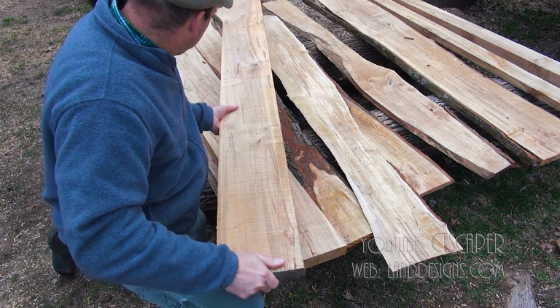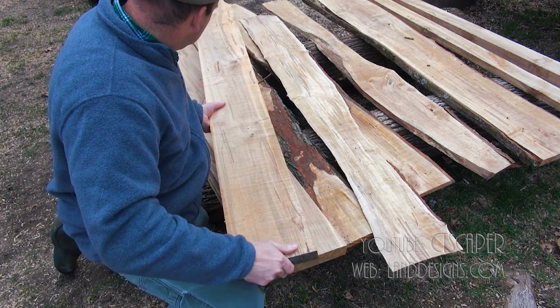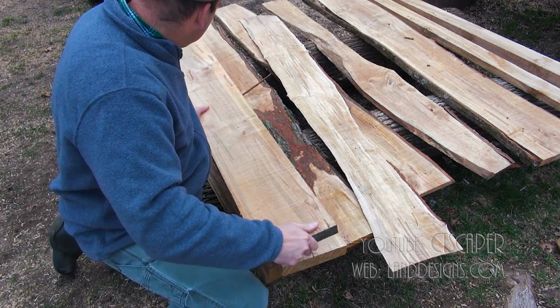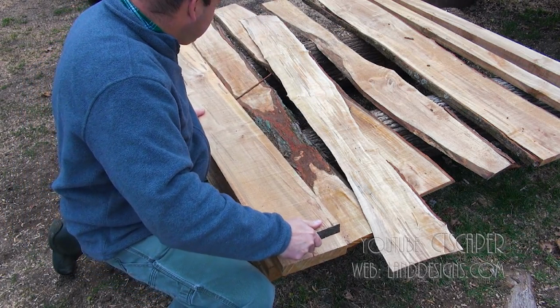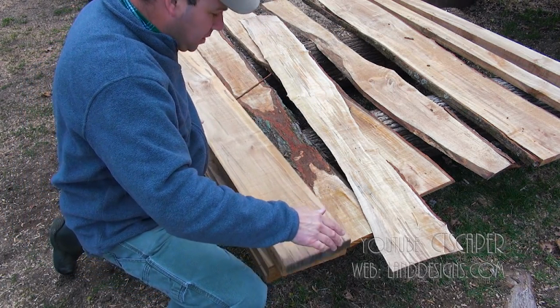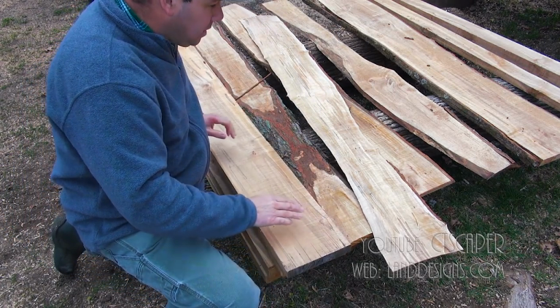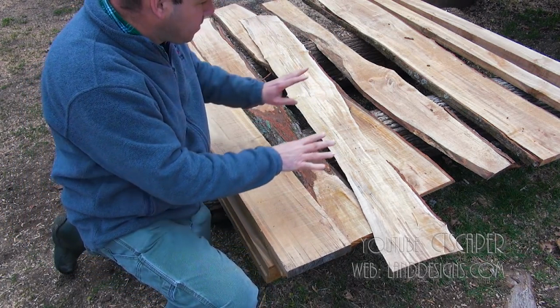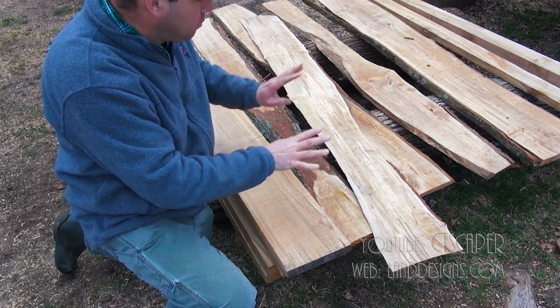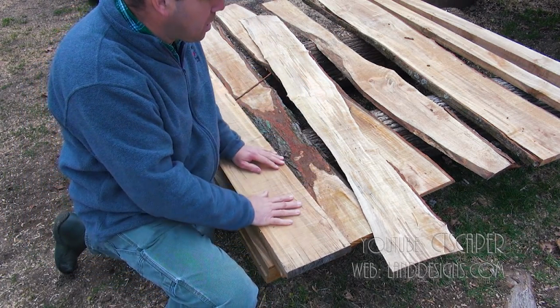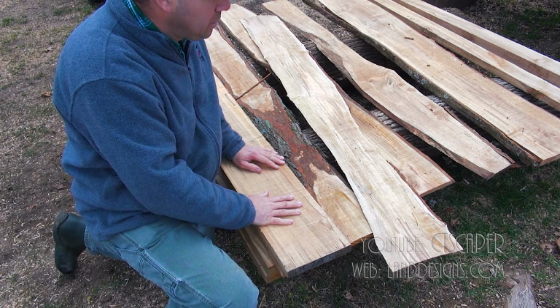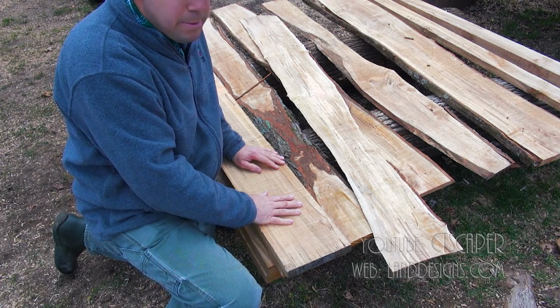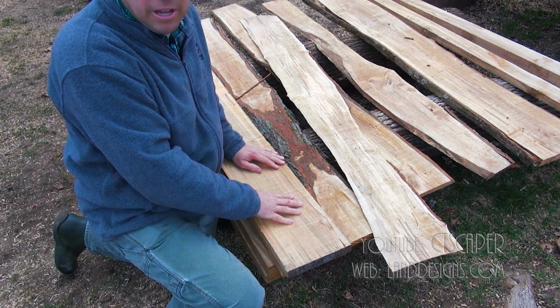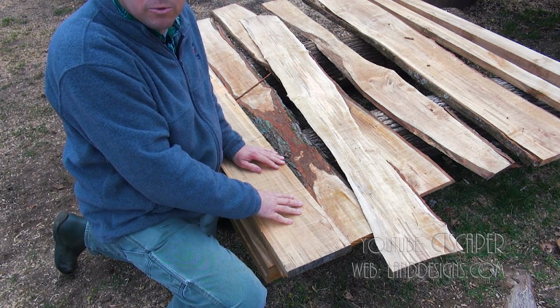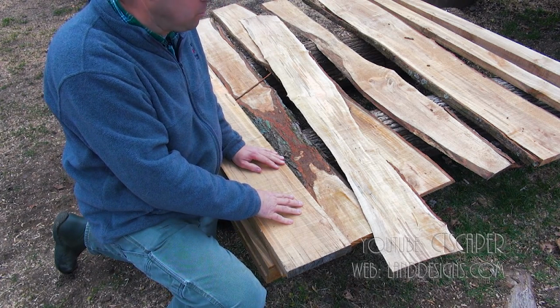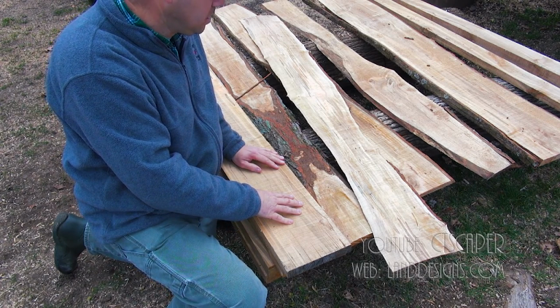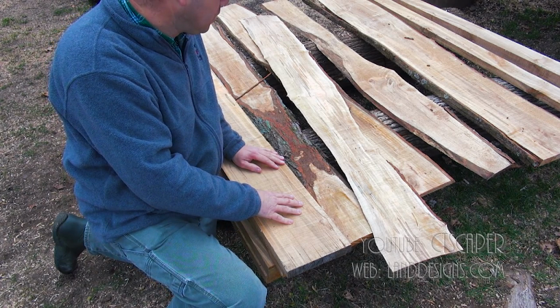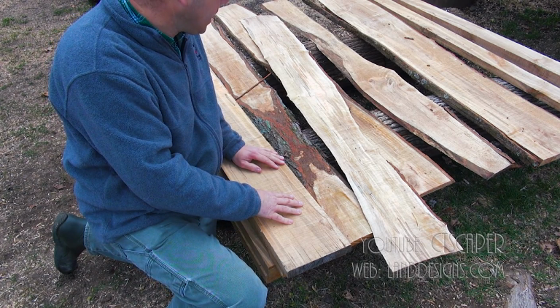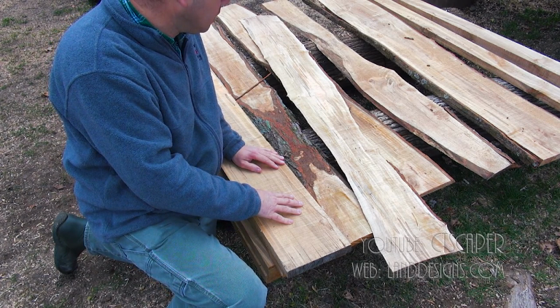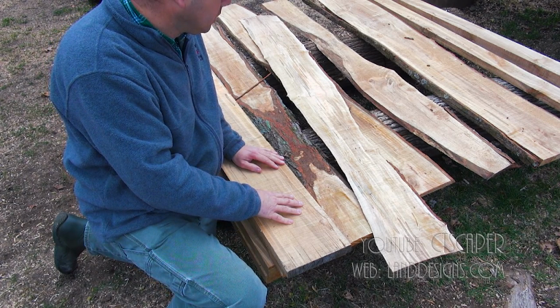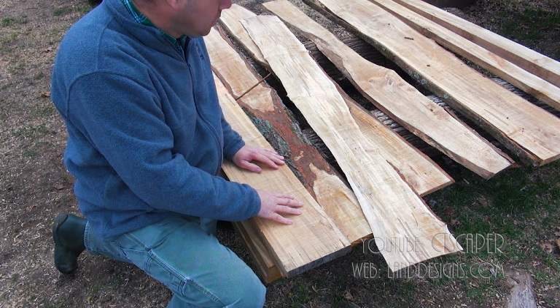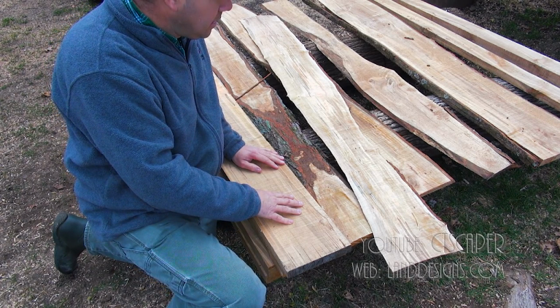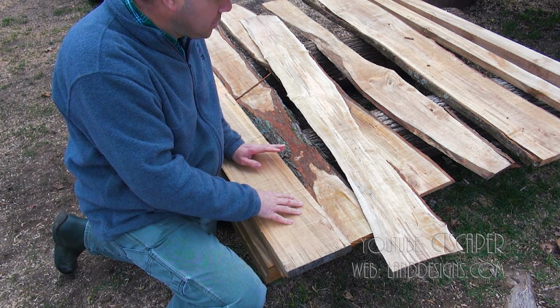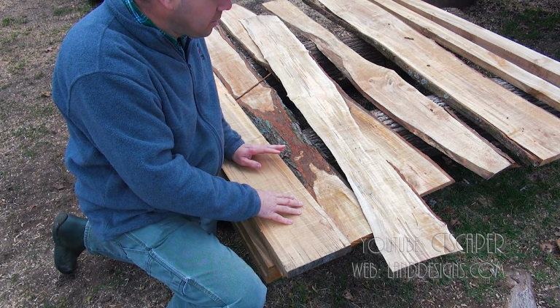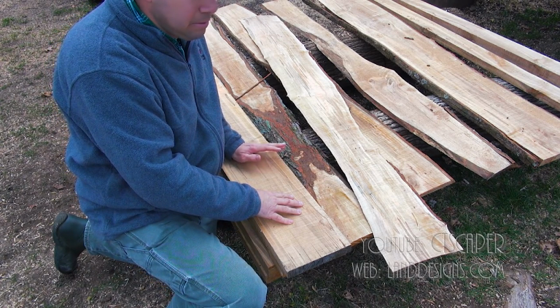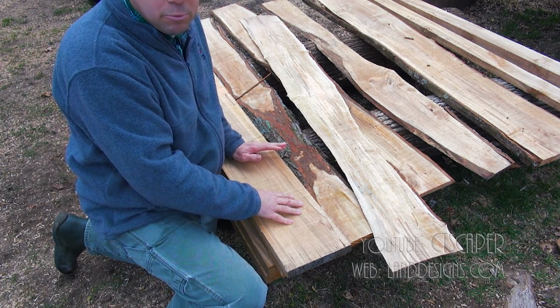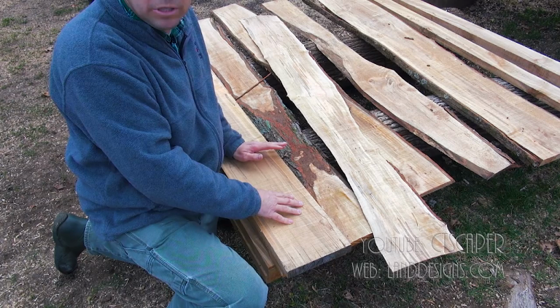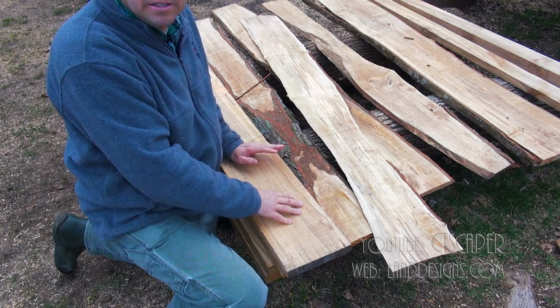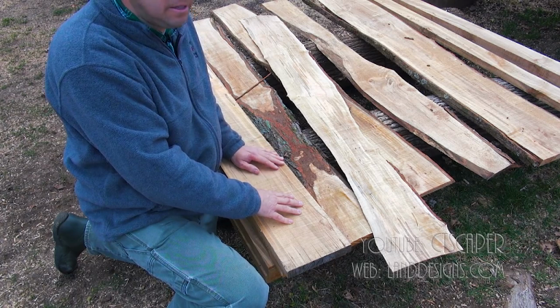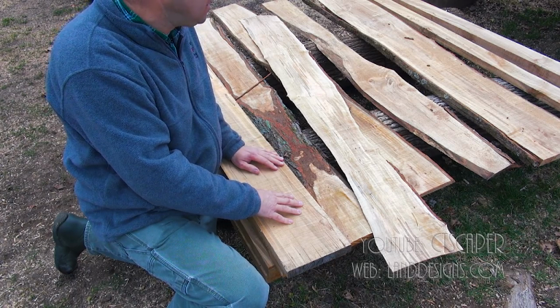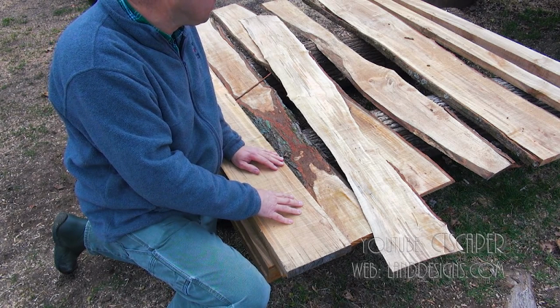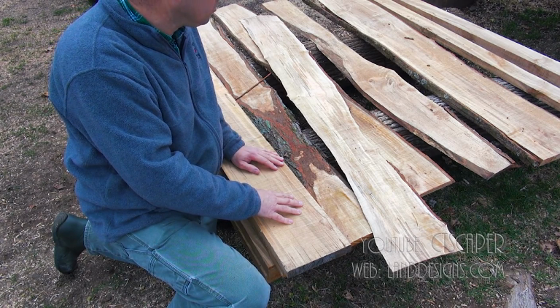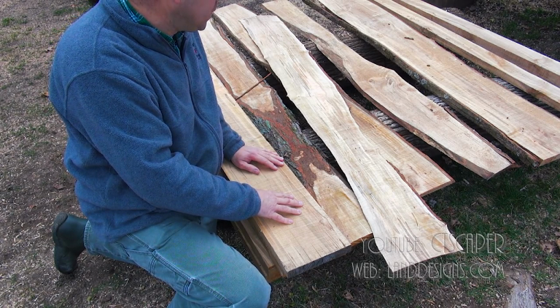Everything you're seeing here in front of you was probably maybe three hours worth of work — it wasn't that long — and it was definitely much more pleasant than bending over the whole time.